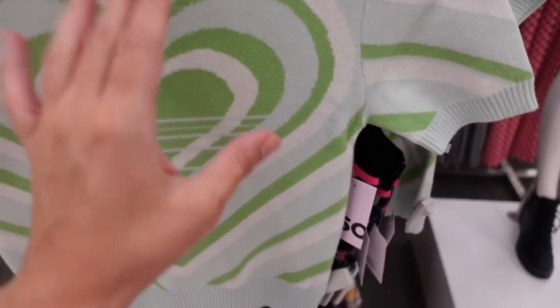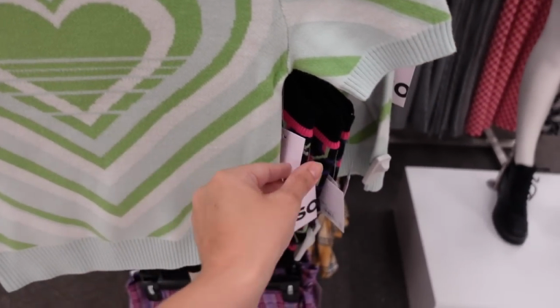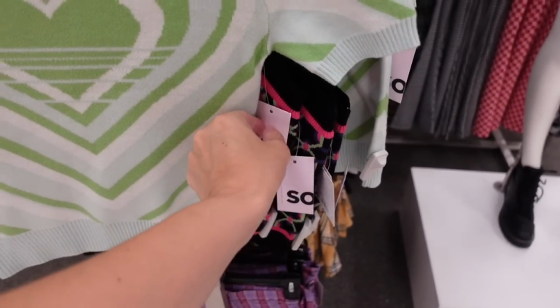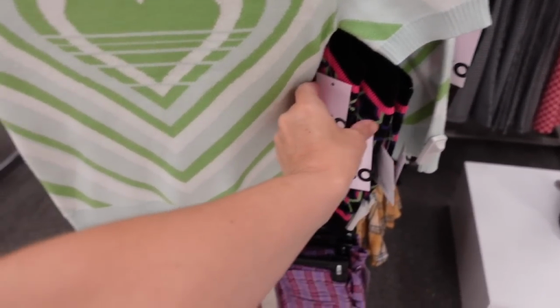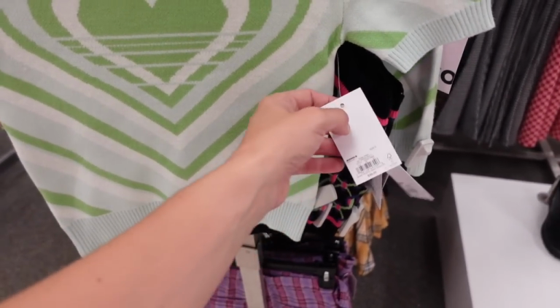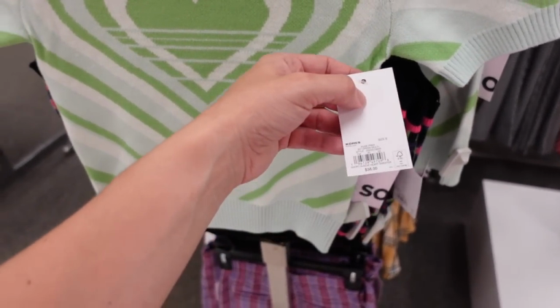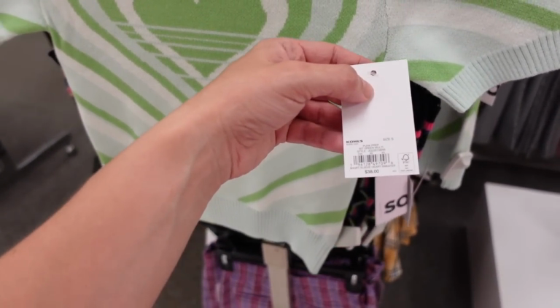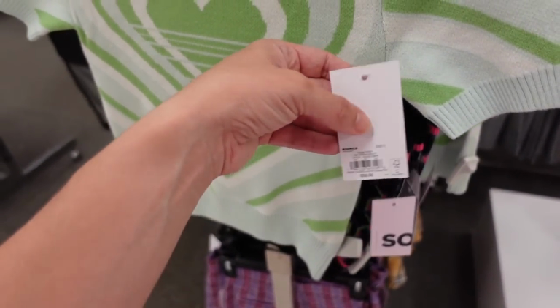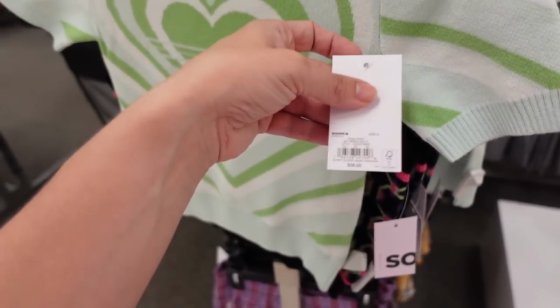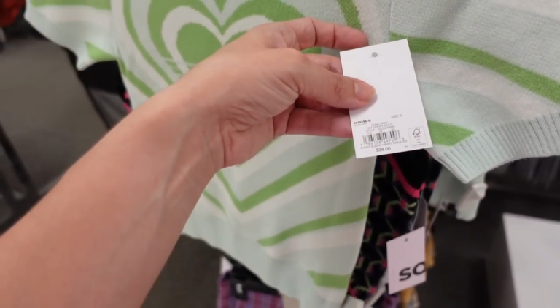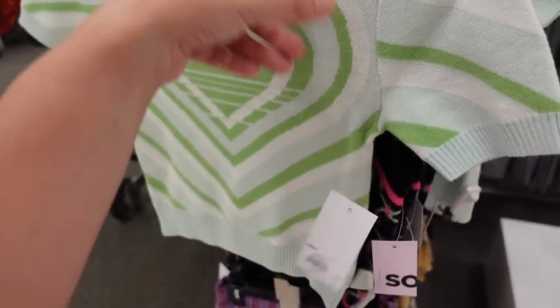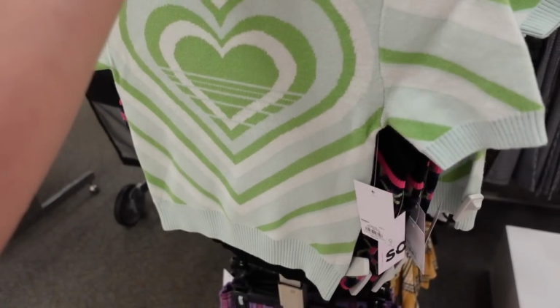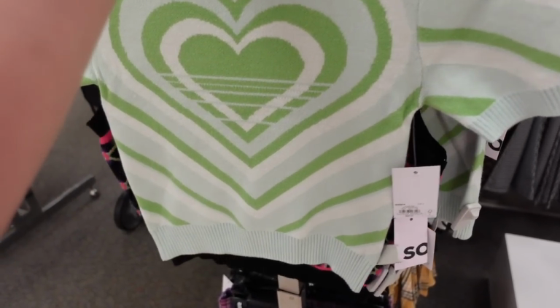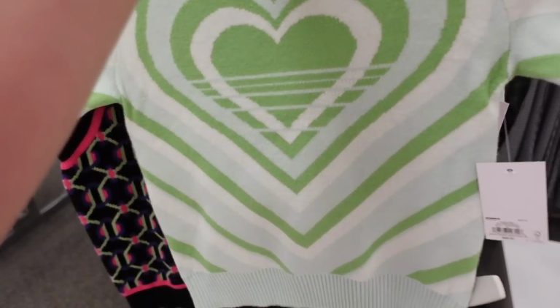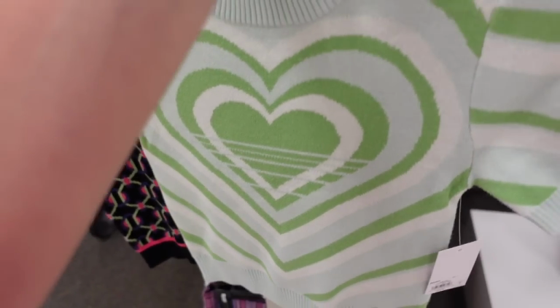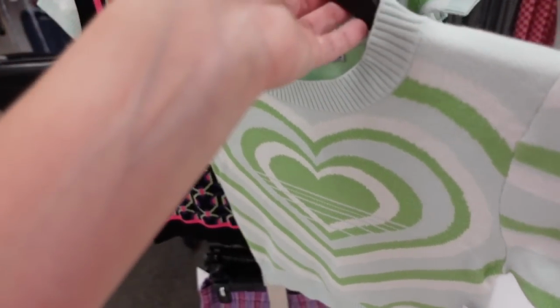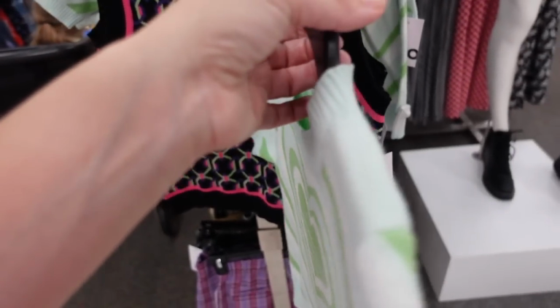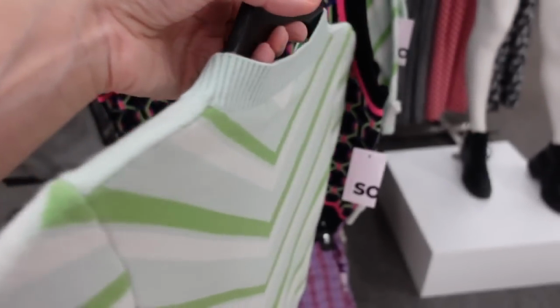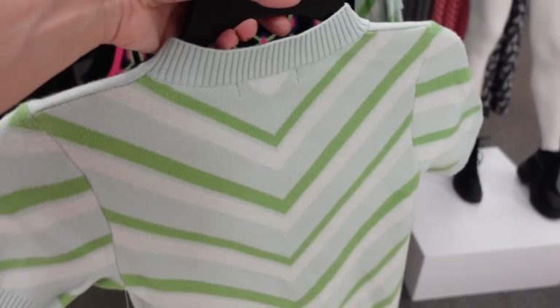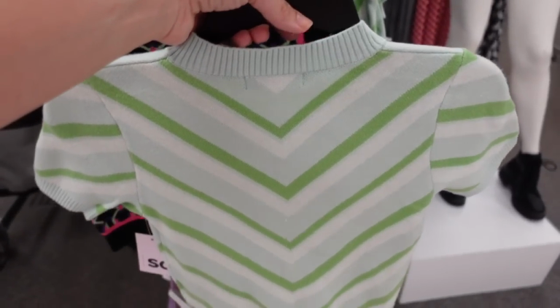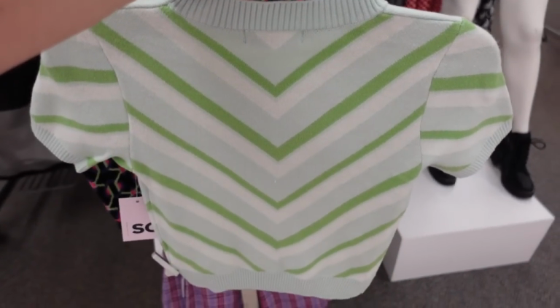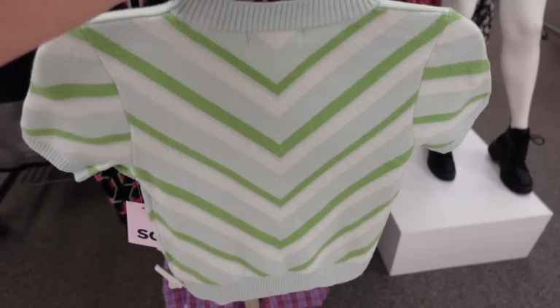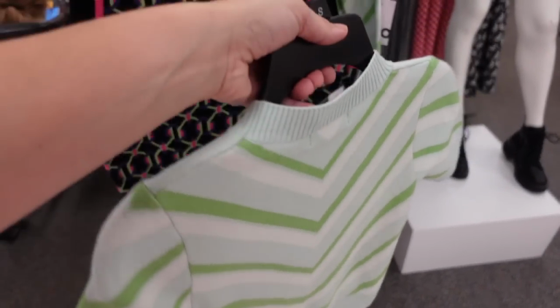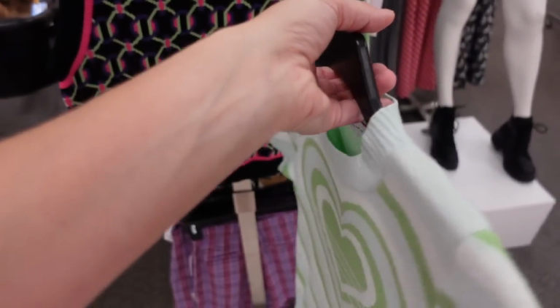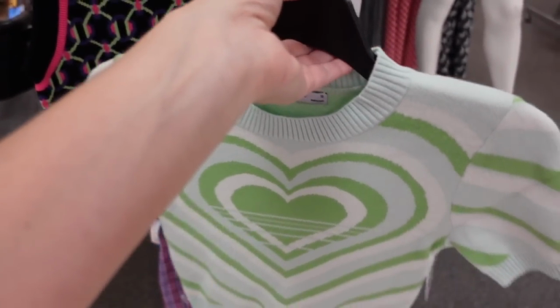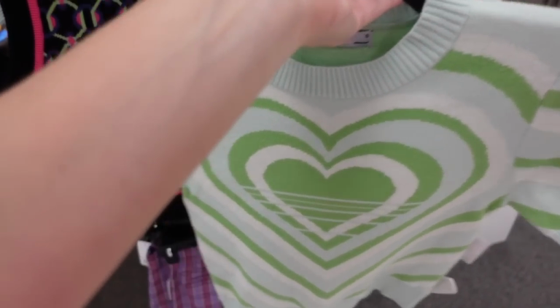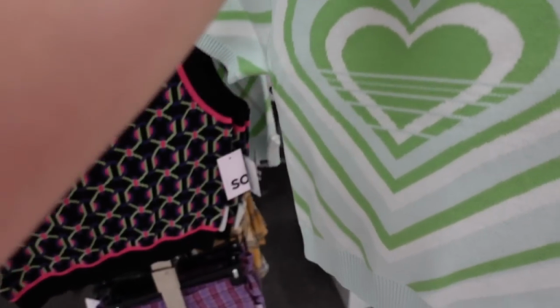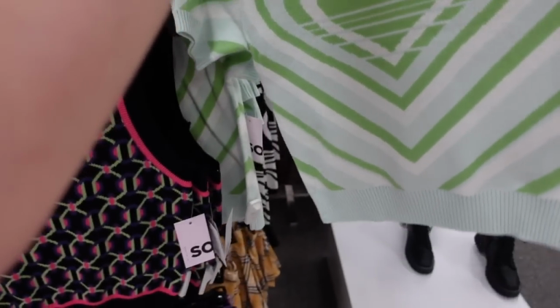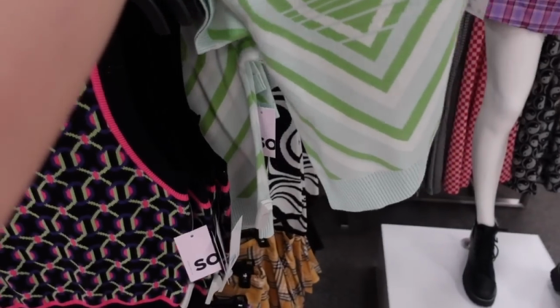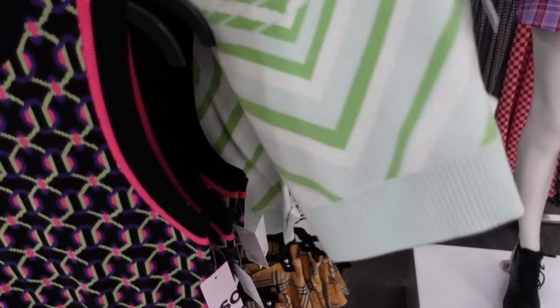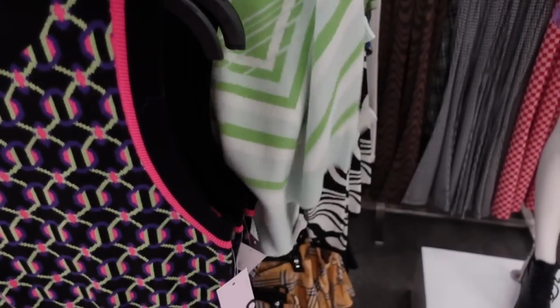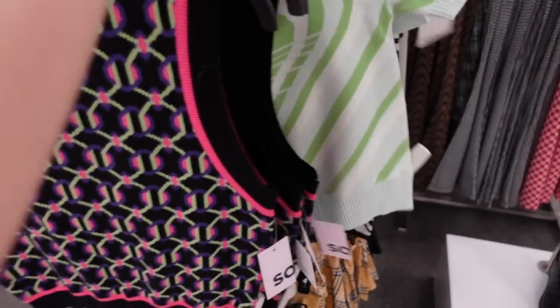New sweater top from SOŸ. This one has a higher neckline, really nice and stretchy — it looks like it runs a little small so I'd probably size up if you want to be more comfortable. Regularly $38, on sale for $30.50.